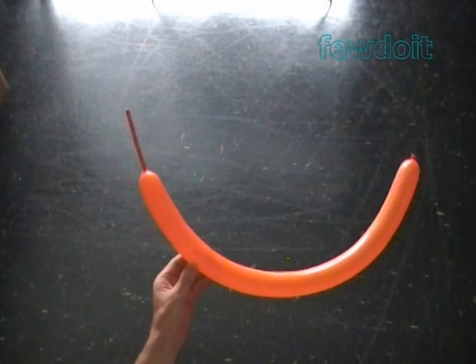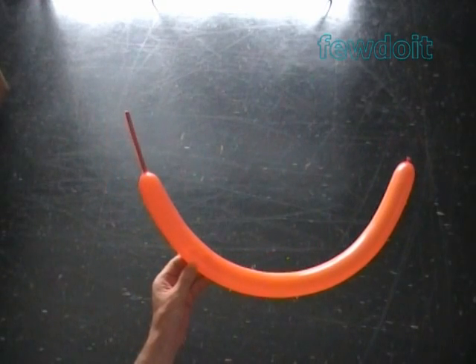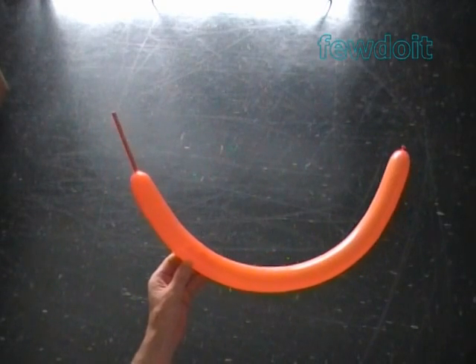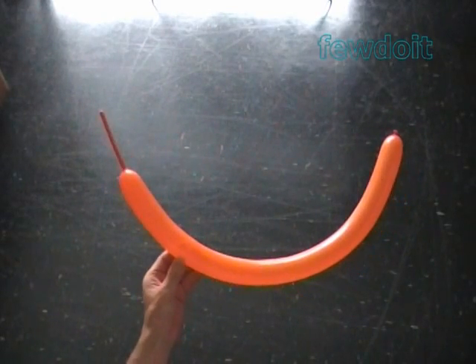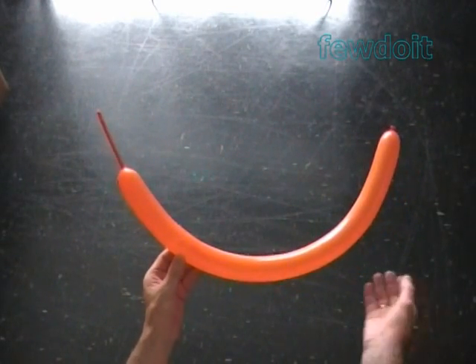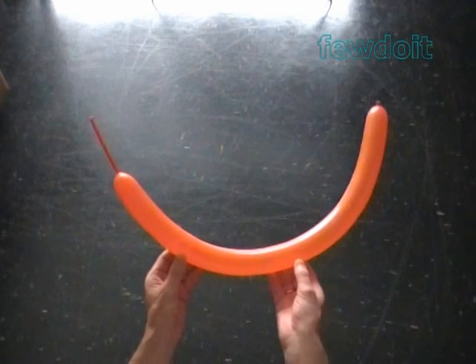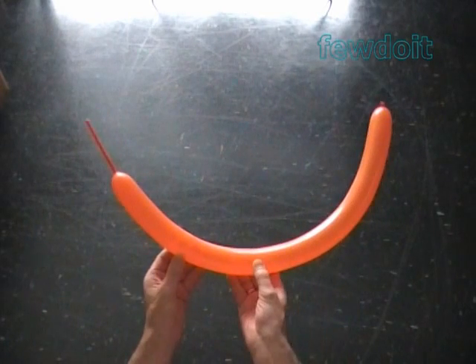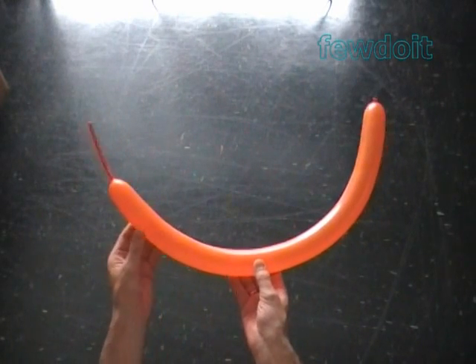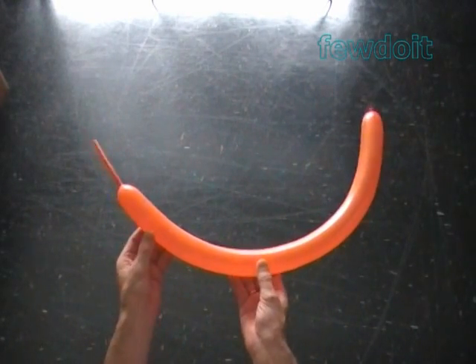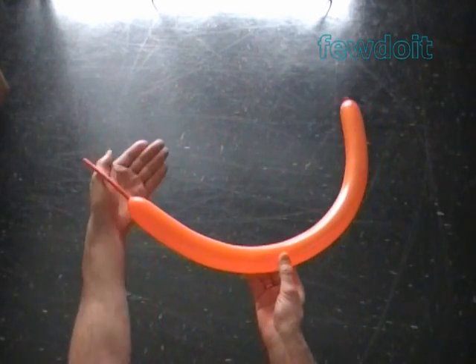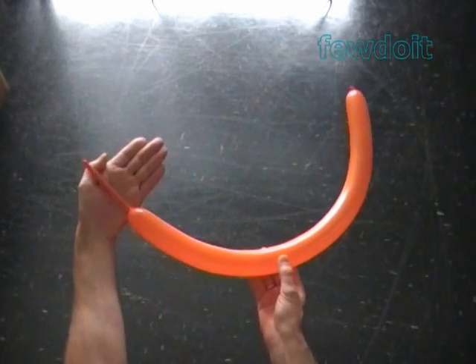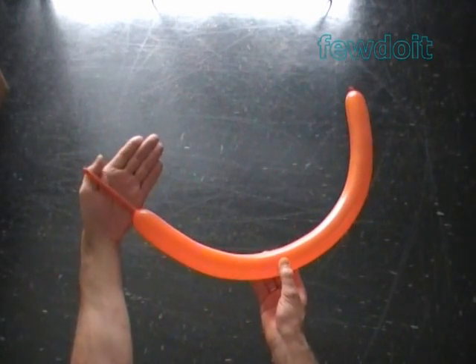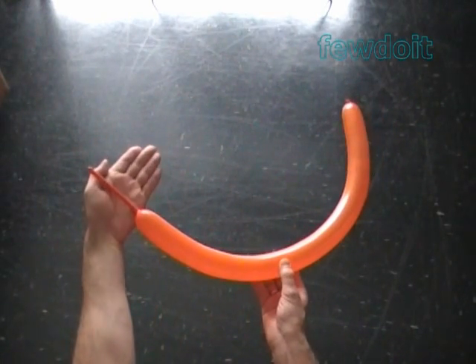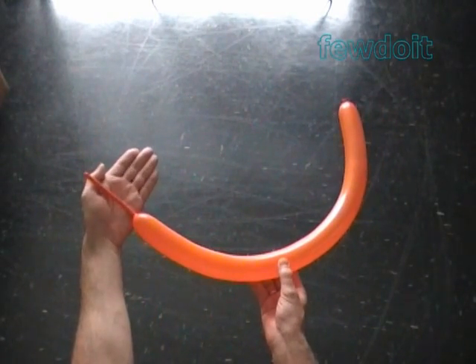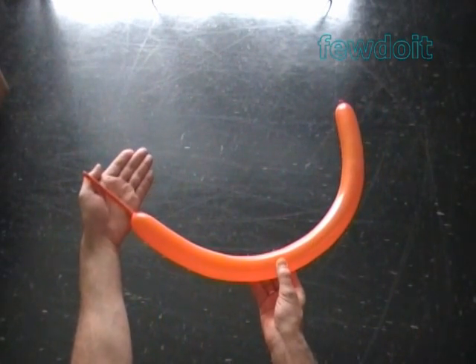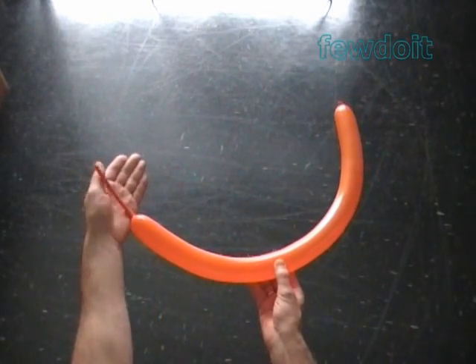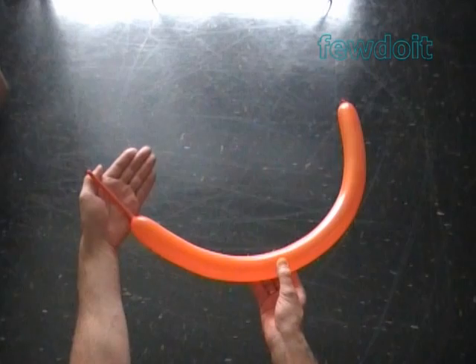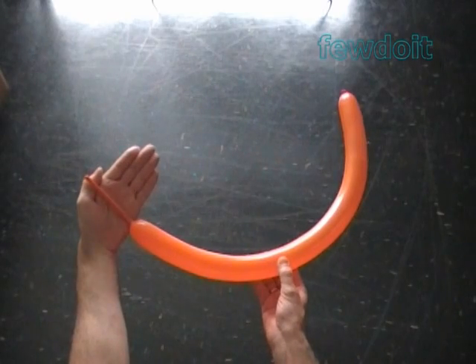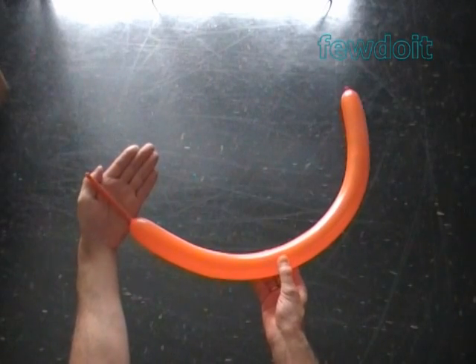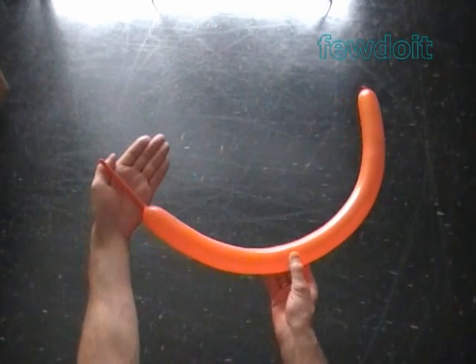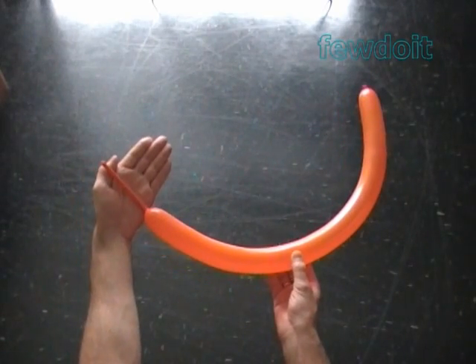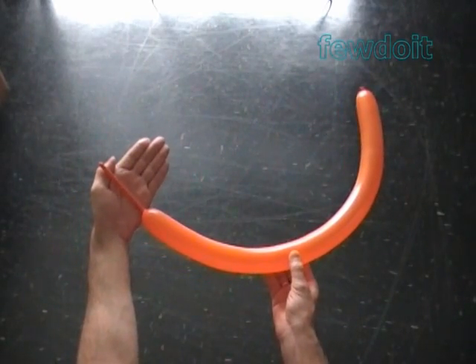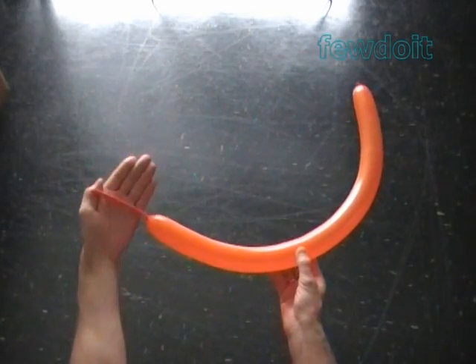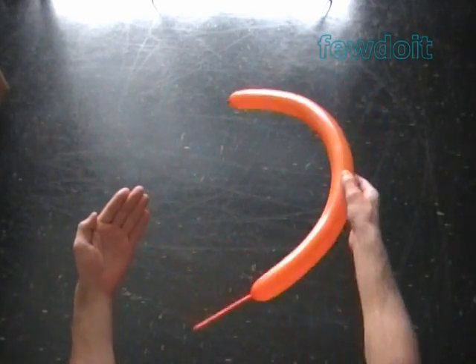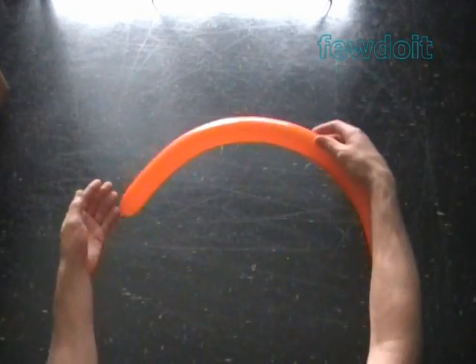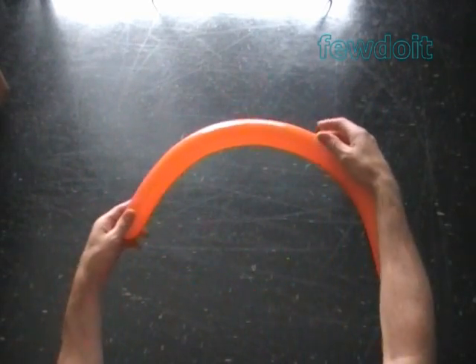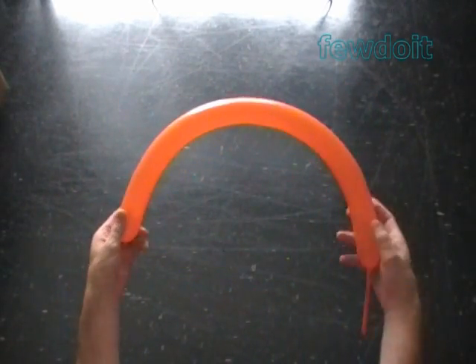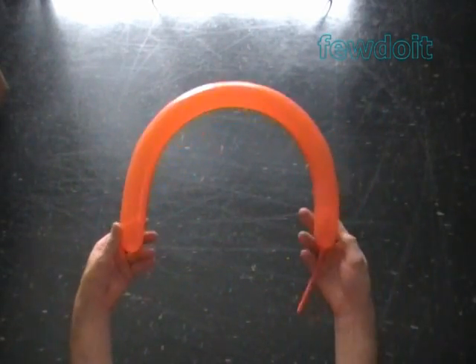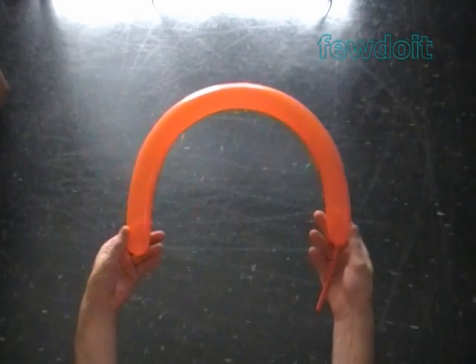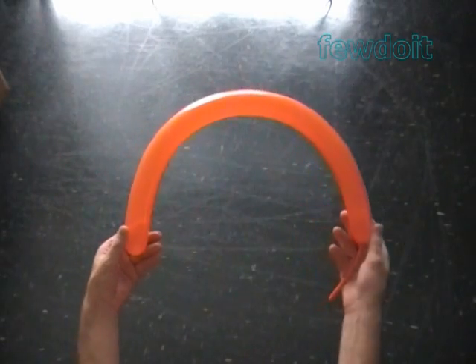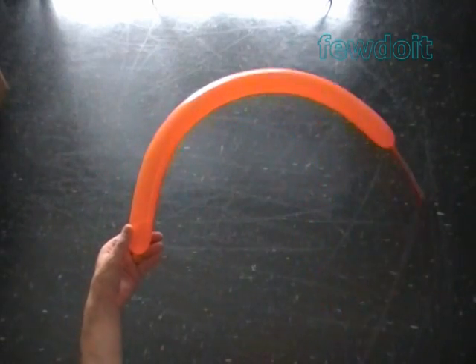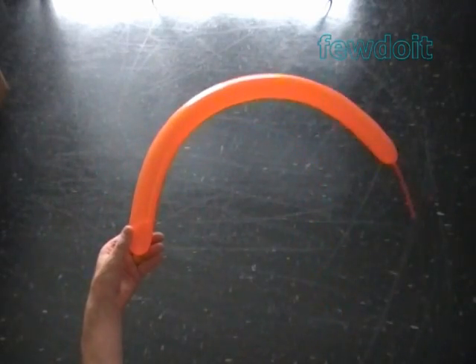Hello! Today I want to make a sculpture of a fish. Inflate a balloon leaving about a 4 inch flat tail. As always, we are going to twist bubbles starting from the nozzle end of the balloon.